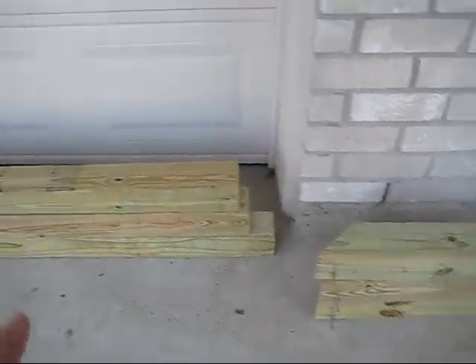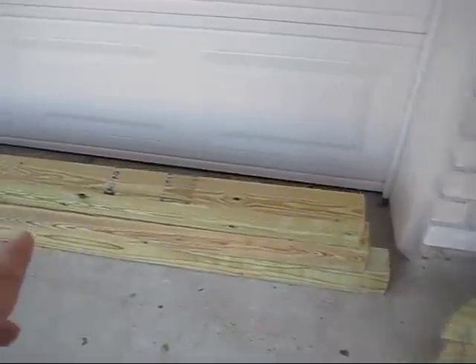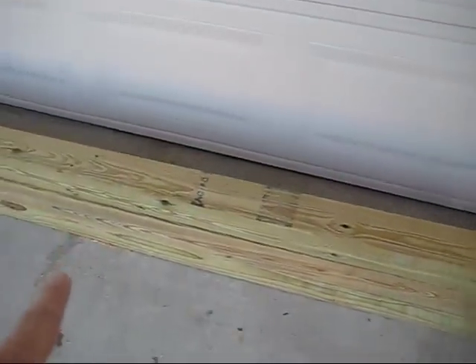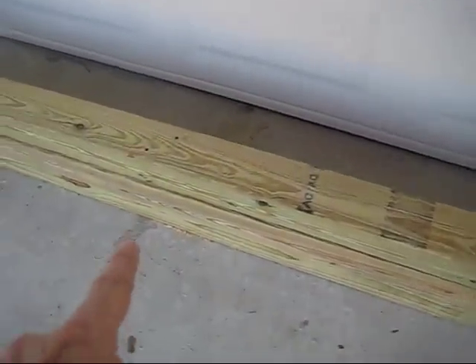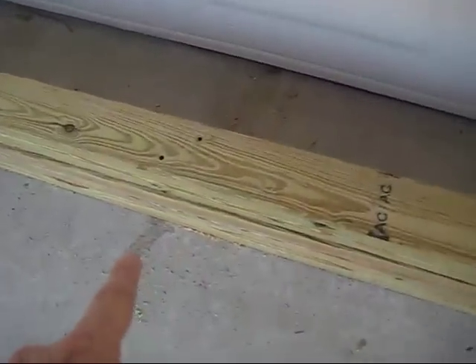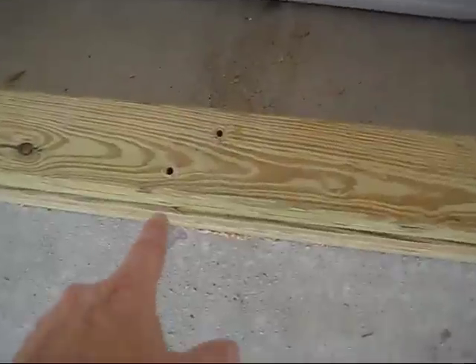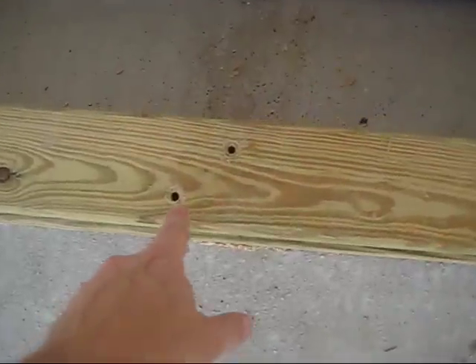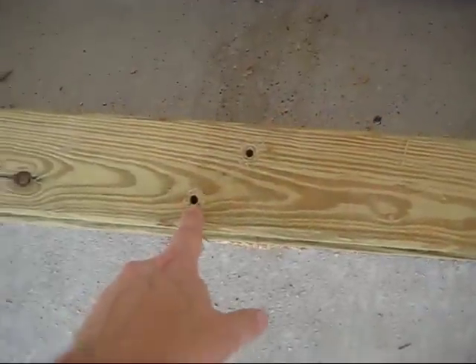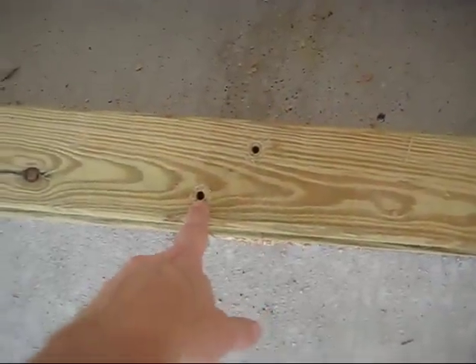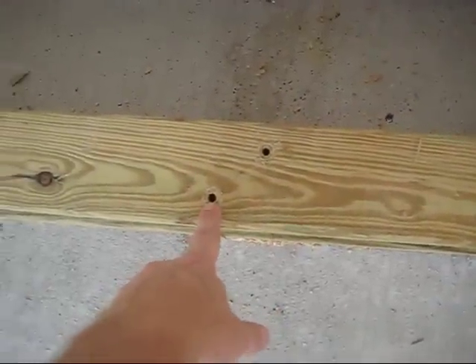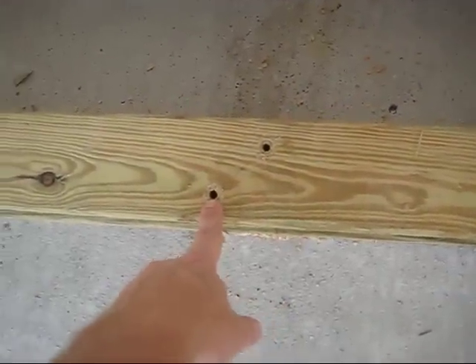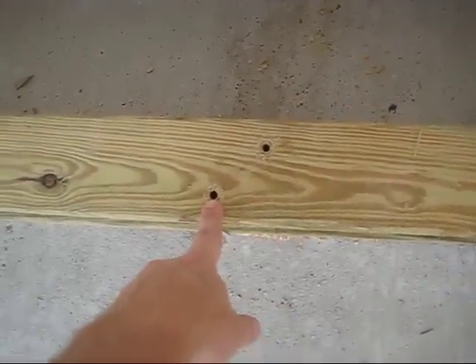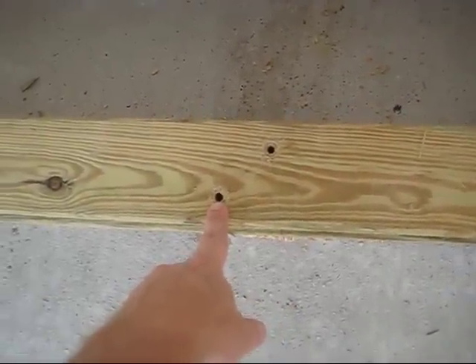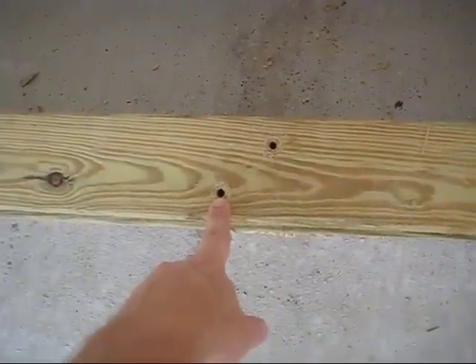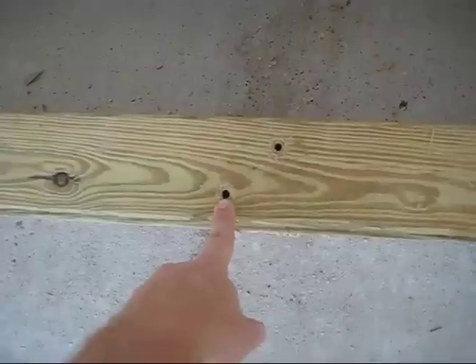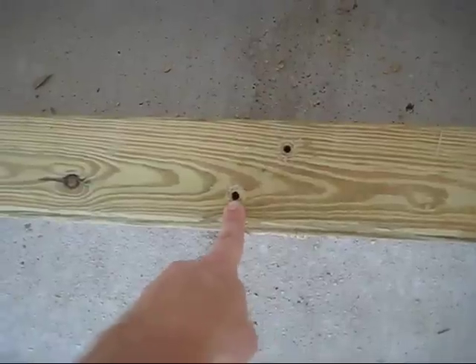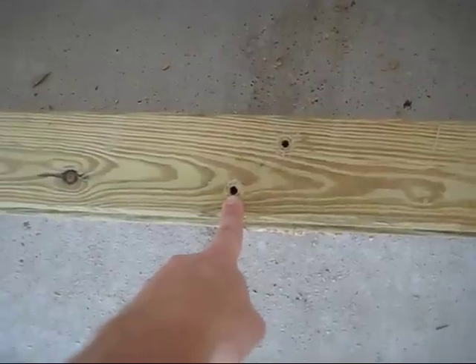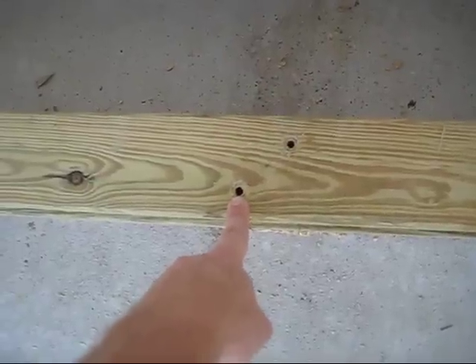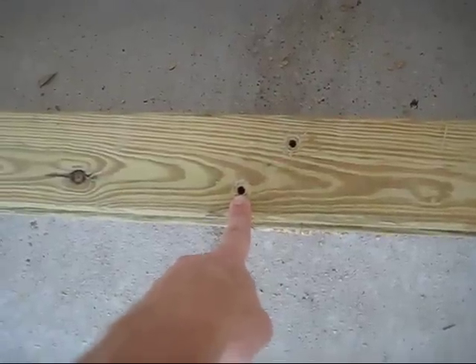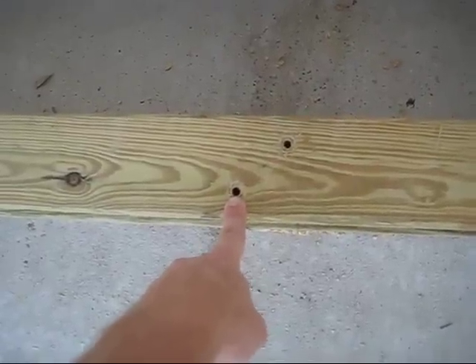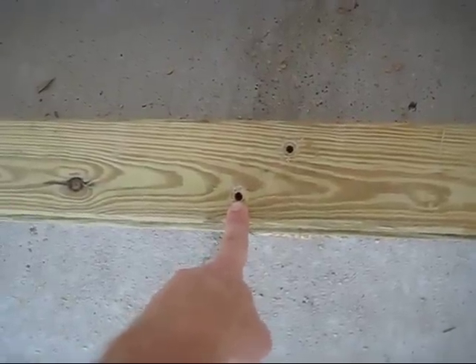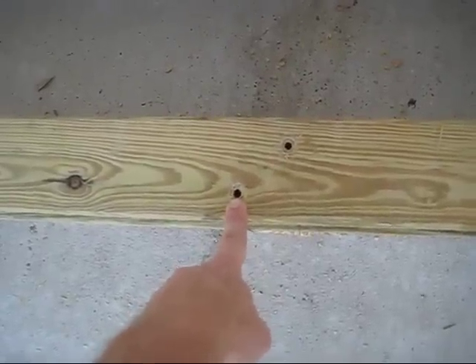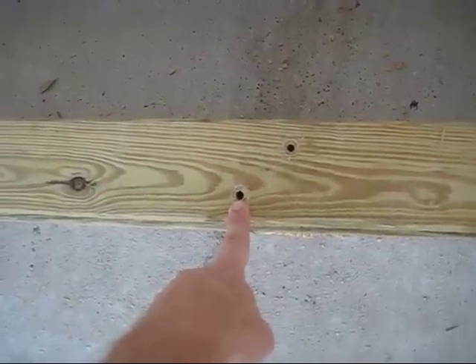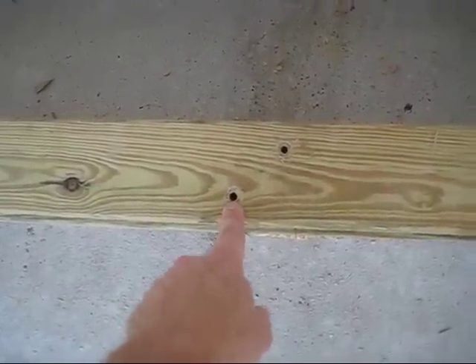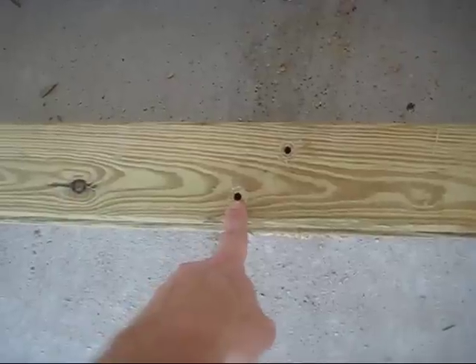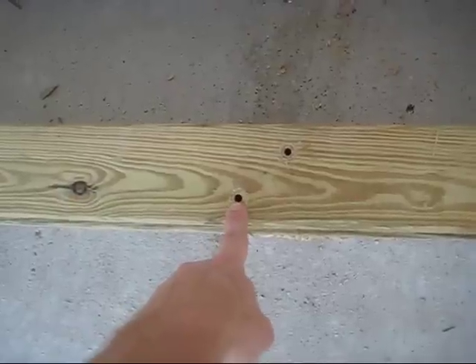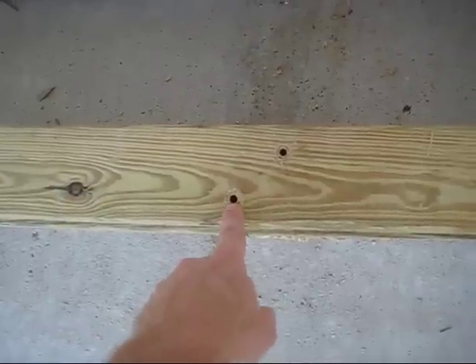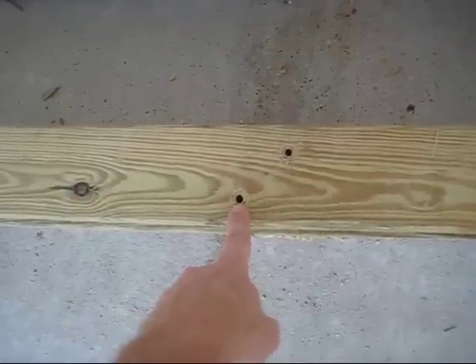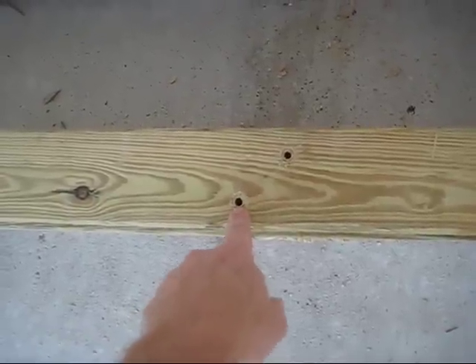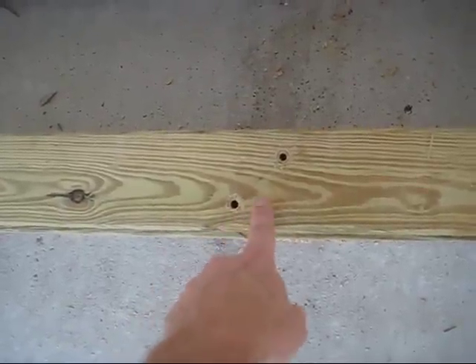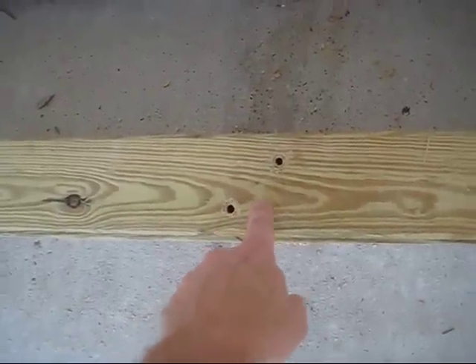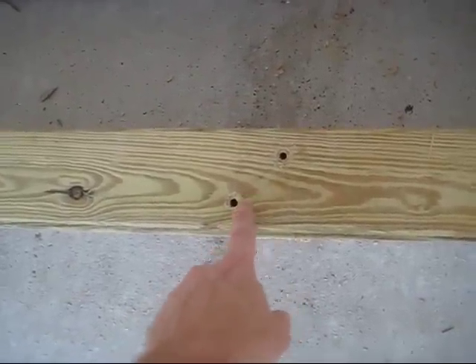I've got my holes pre-drilled here for my six-inch long nails. I tried using lag bolts, but I found that did not work very well. It's going to be very important that you pre-drill these holes to get the nails through.